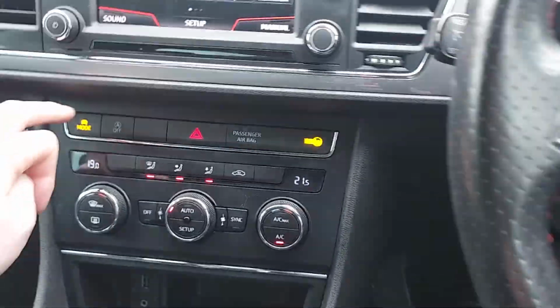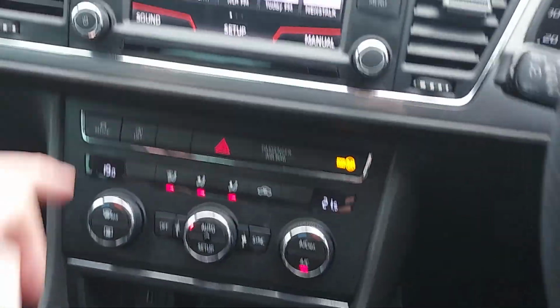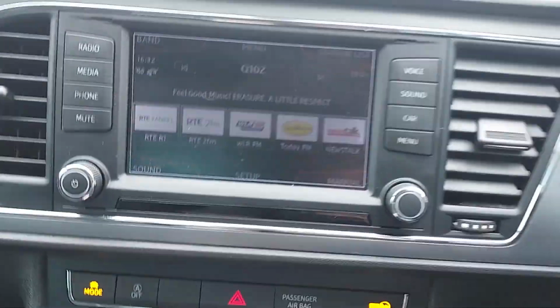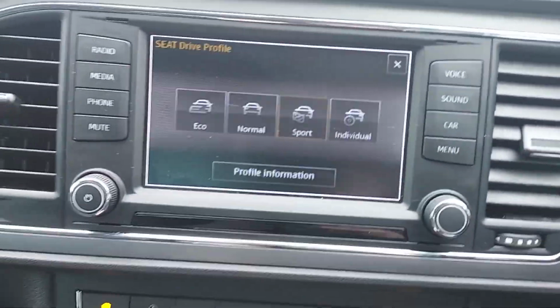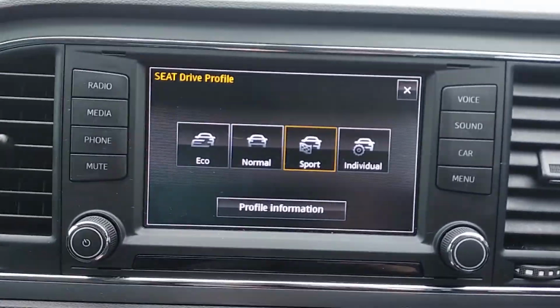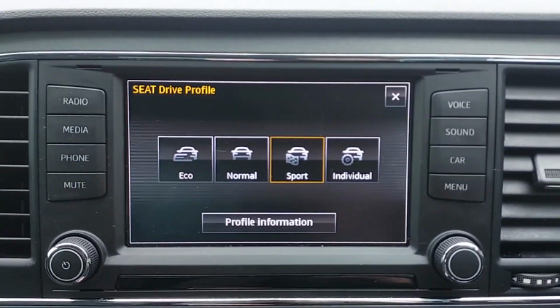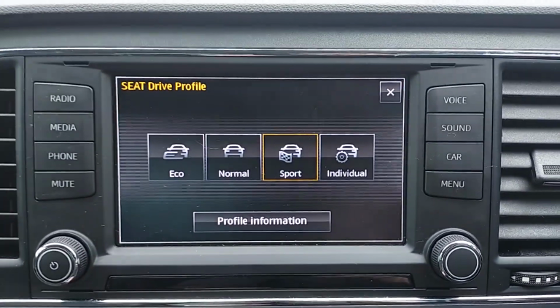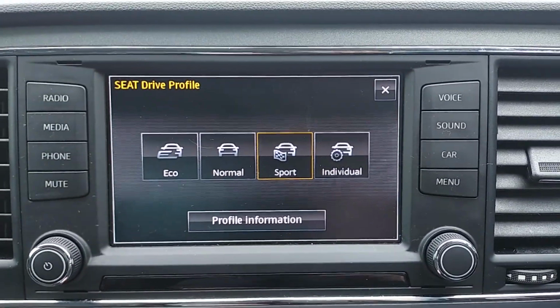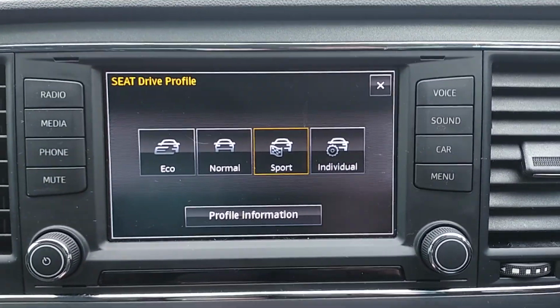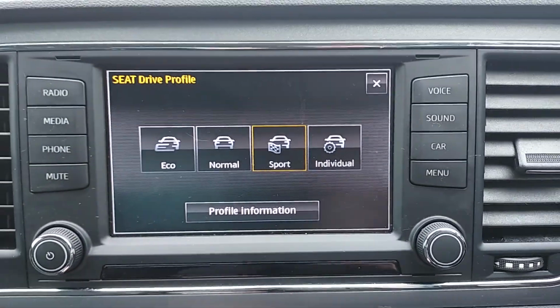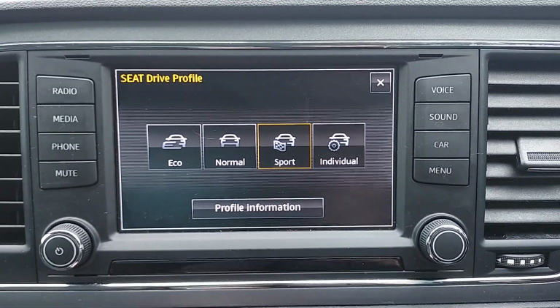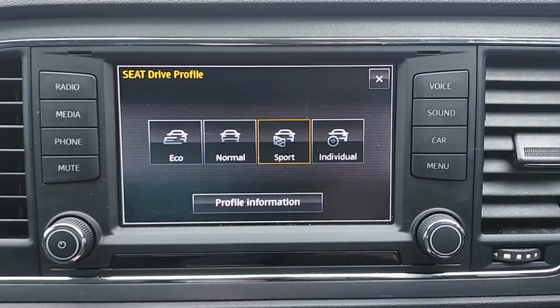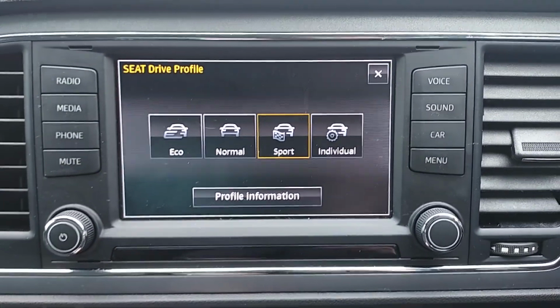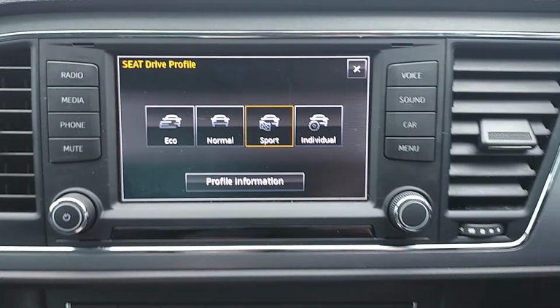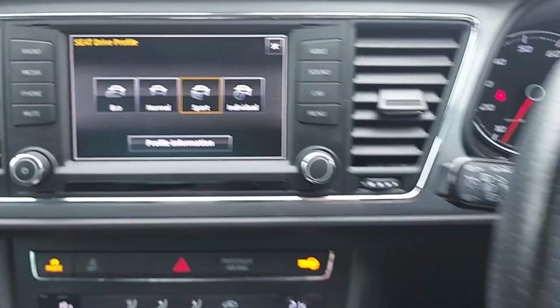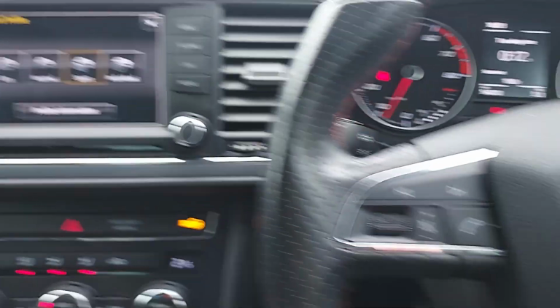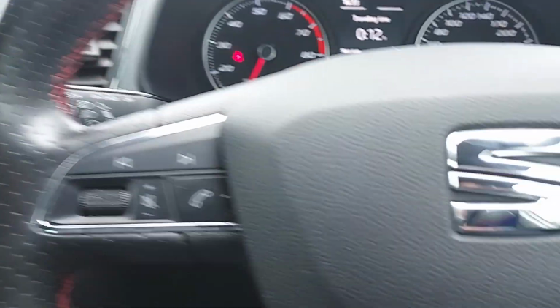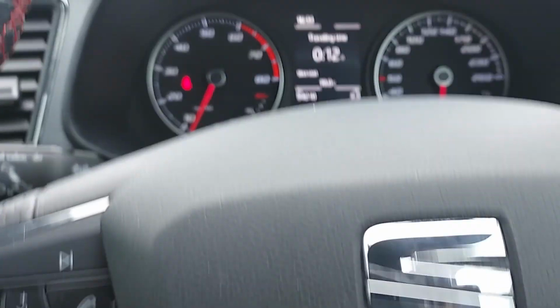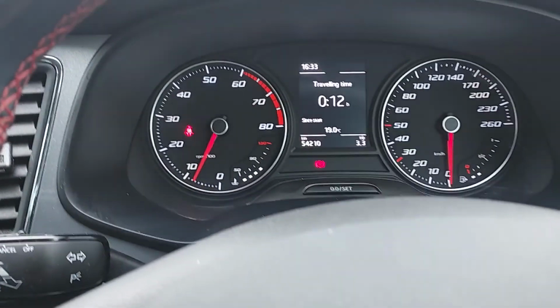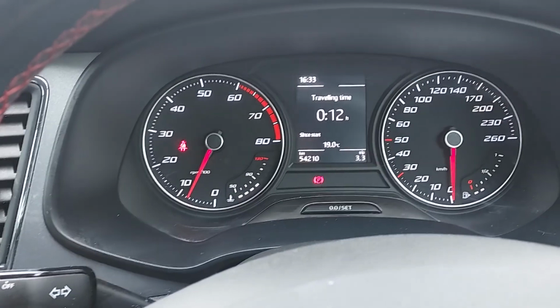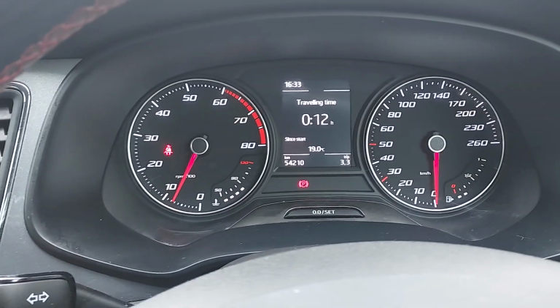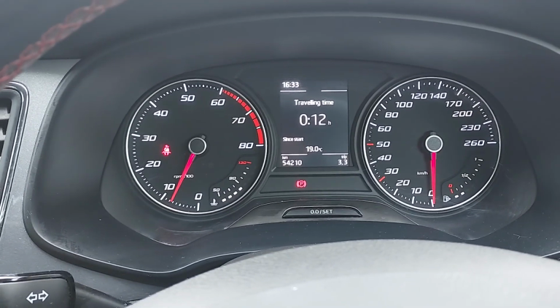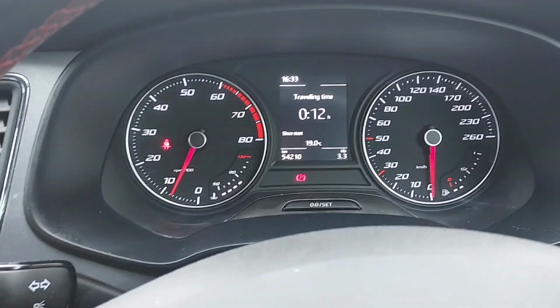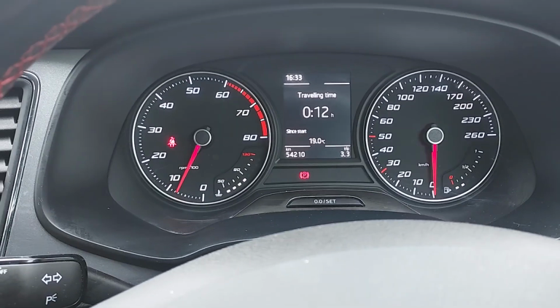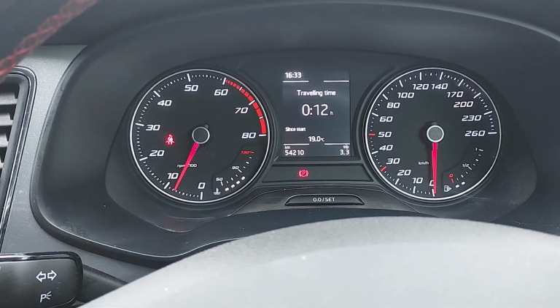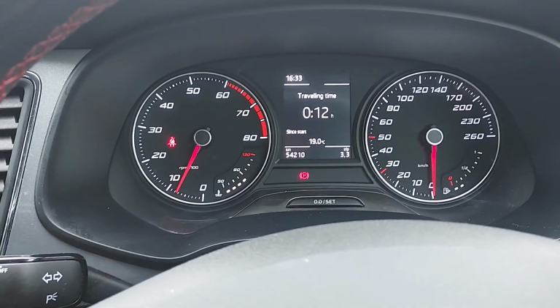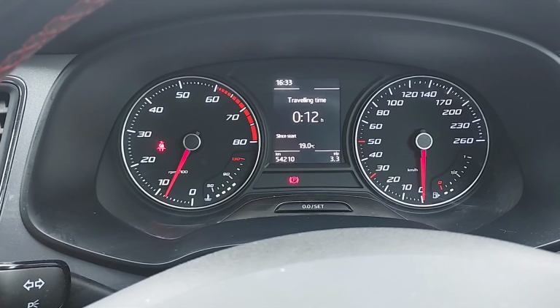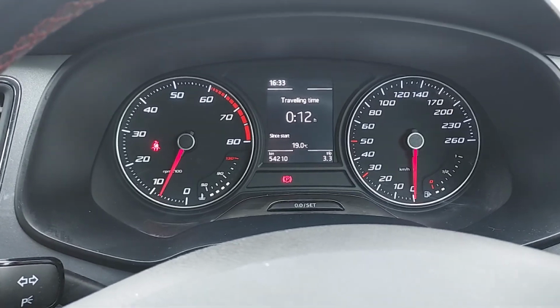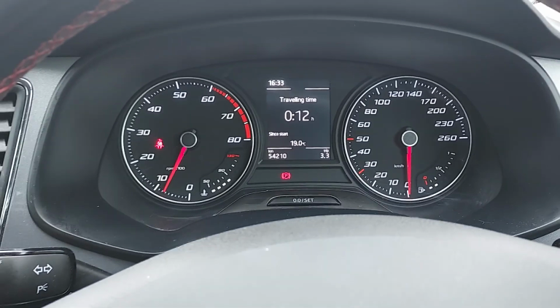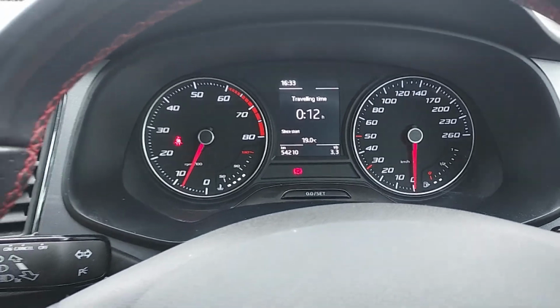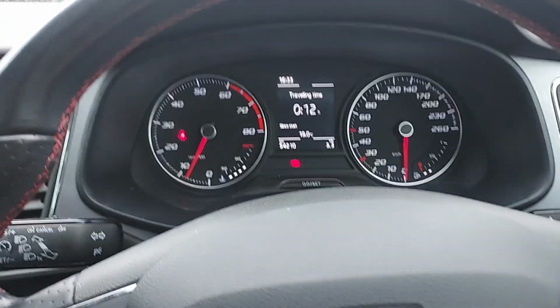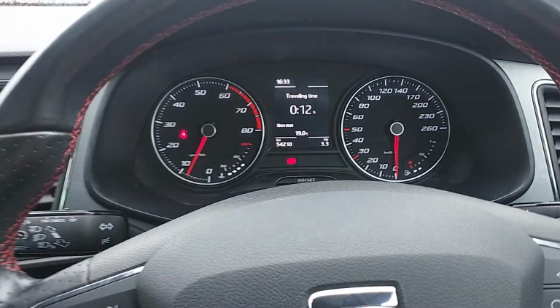This car is fitted with different driving modes: Eco, Normal, Sports and Individual. And this car has just over 54,000 kilometres from new, and that's with a full Seat service history.